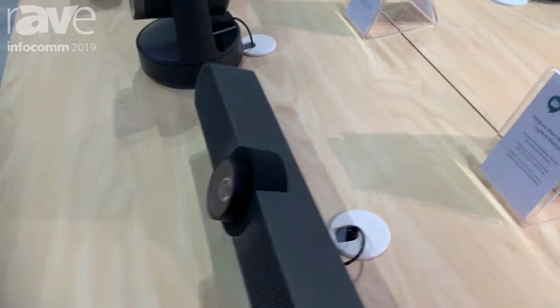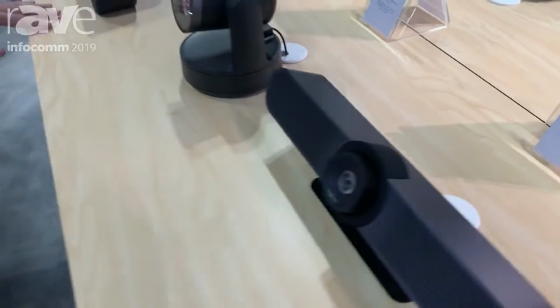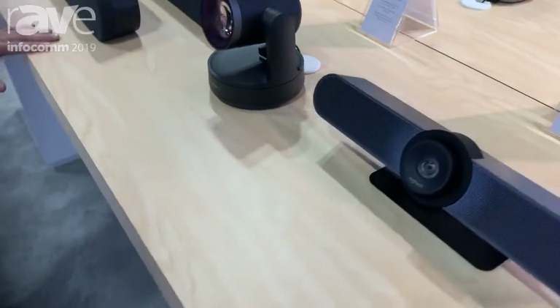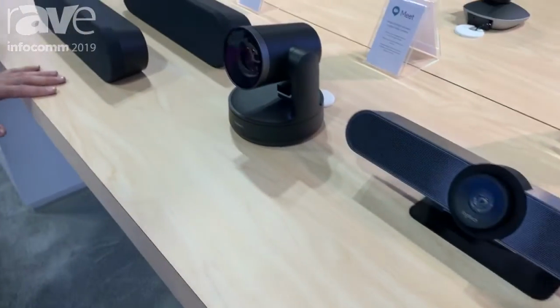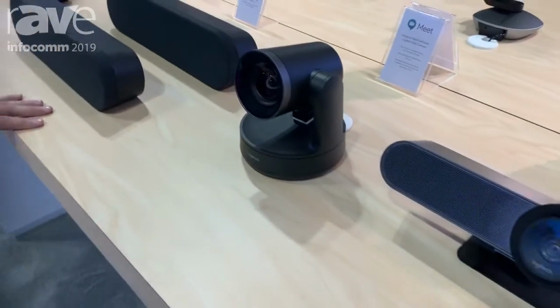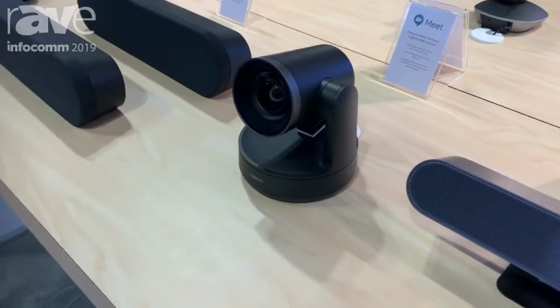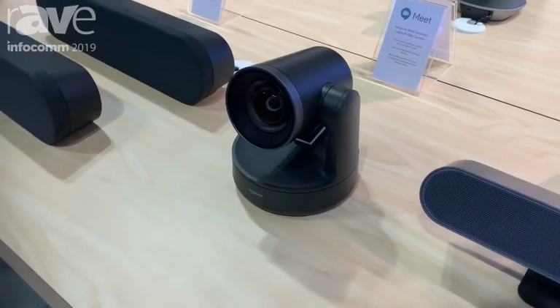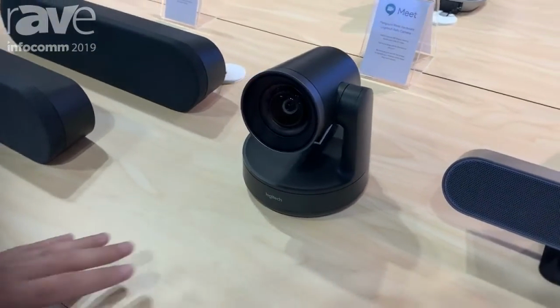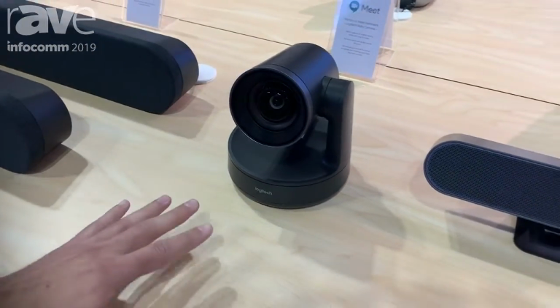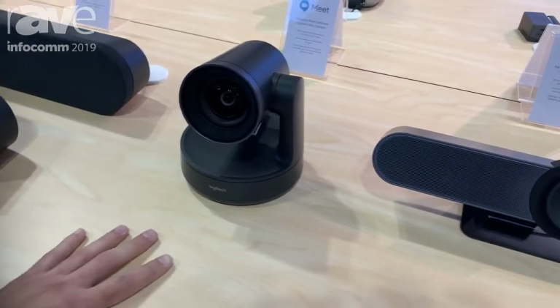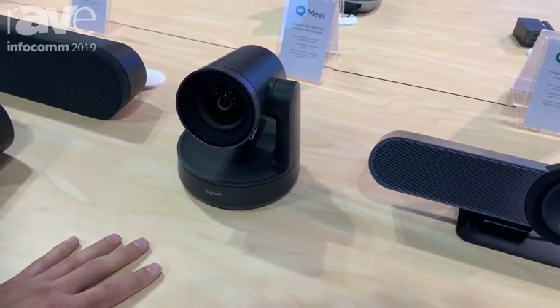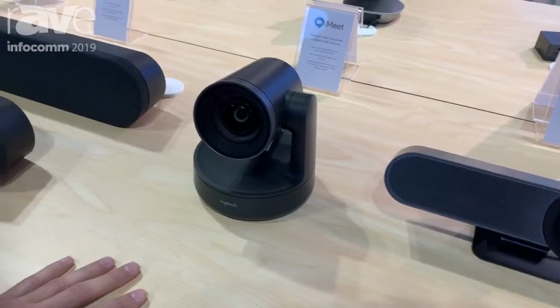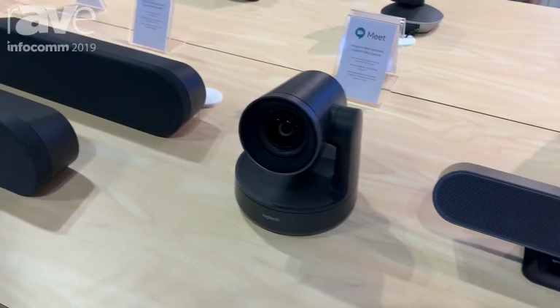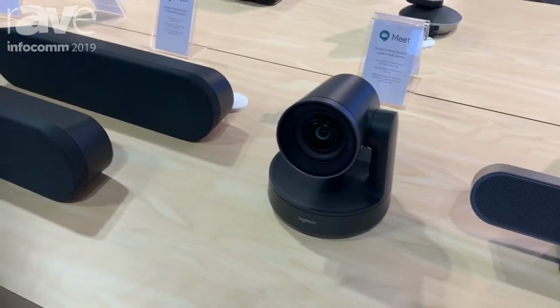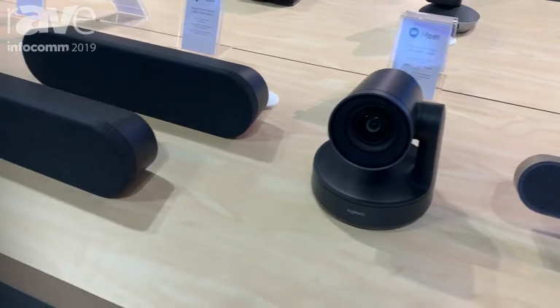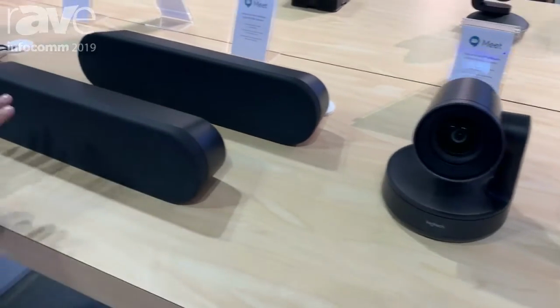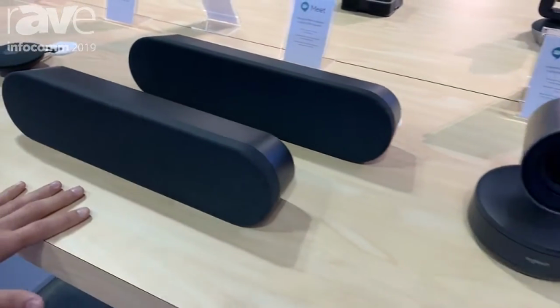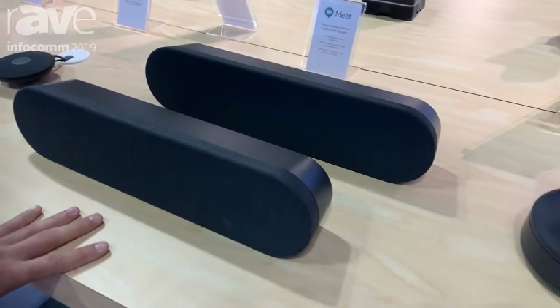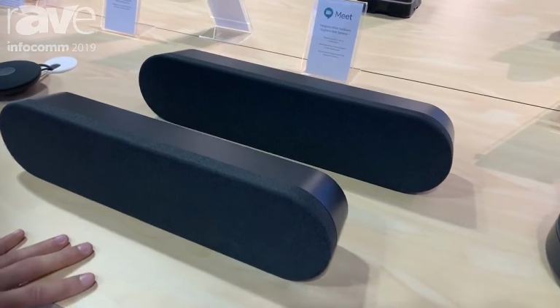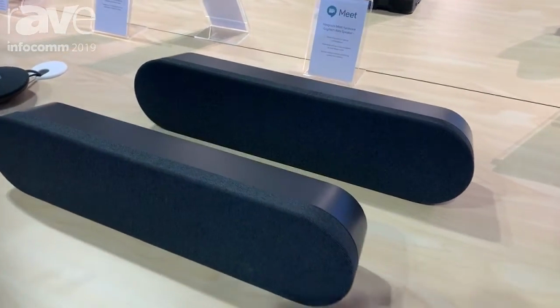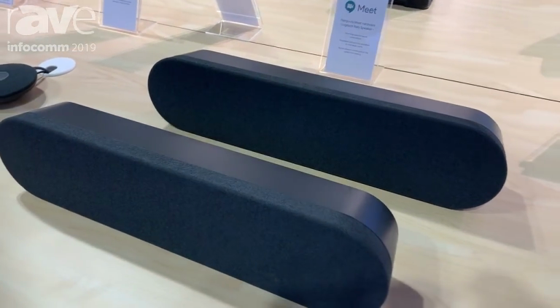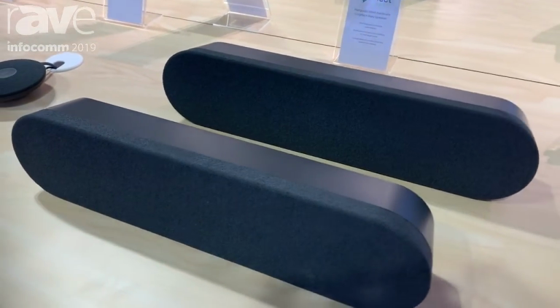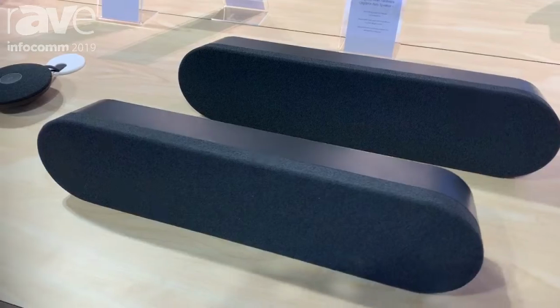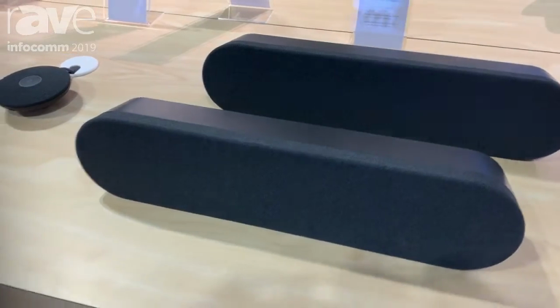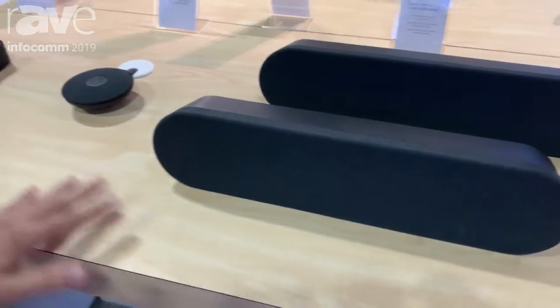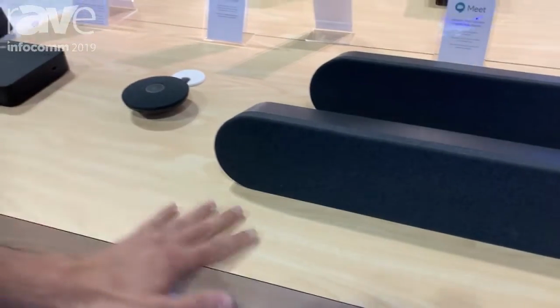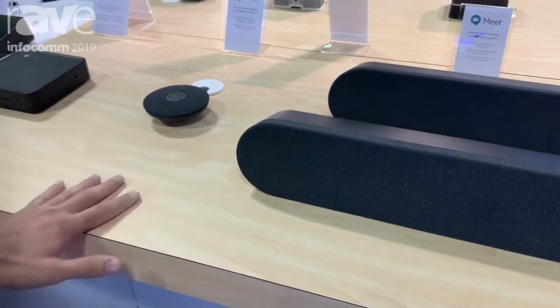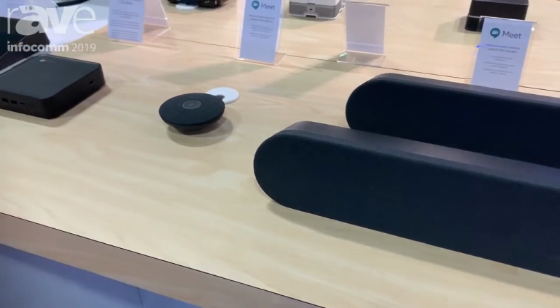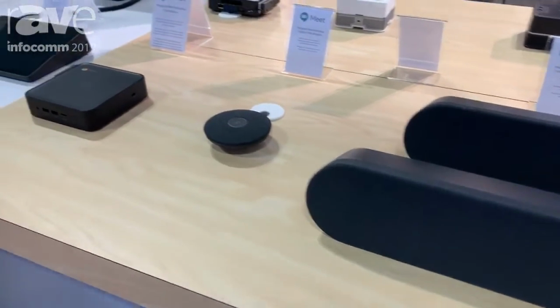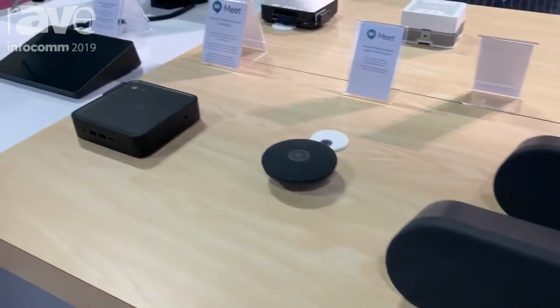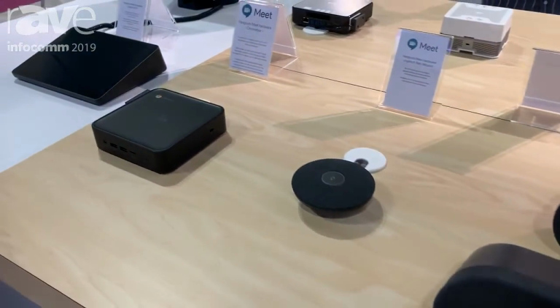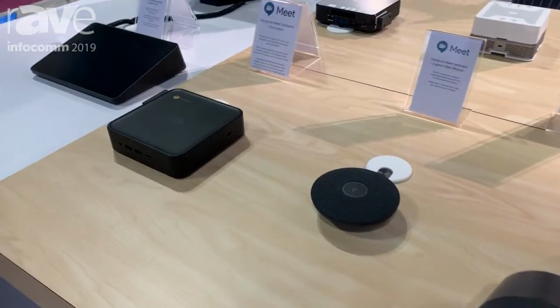When we move down the table here we've got some other fun stuff. This is the Logitech Rally camera, and this can be paired with a couple of these long speakers as well as some microphones, and you can add or subtract these as you move into scaling for larger rooms.